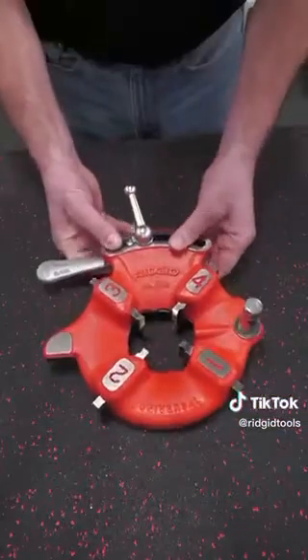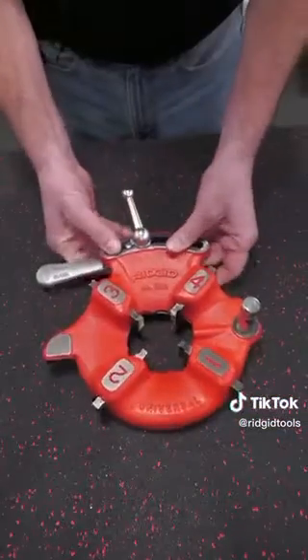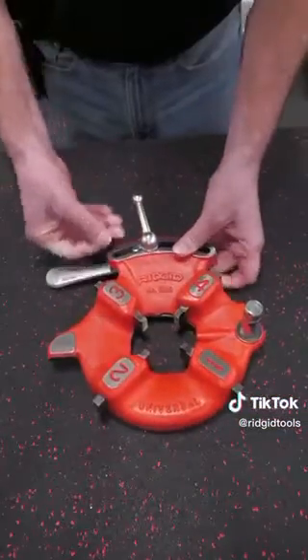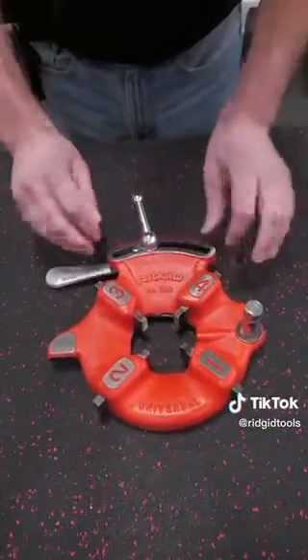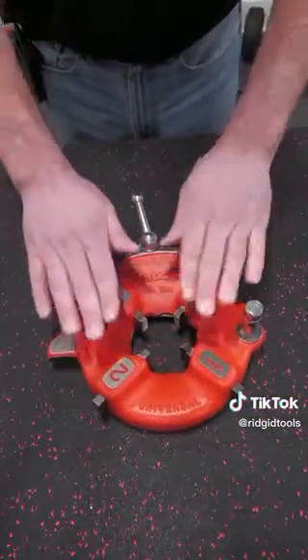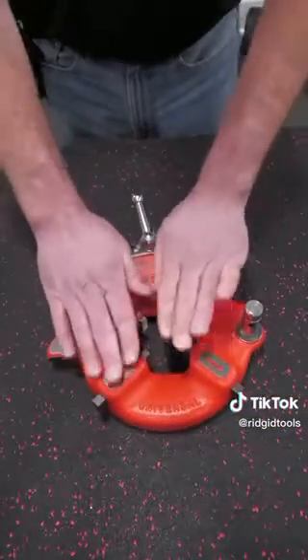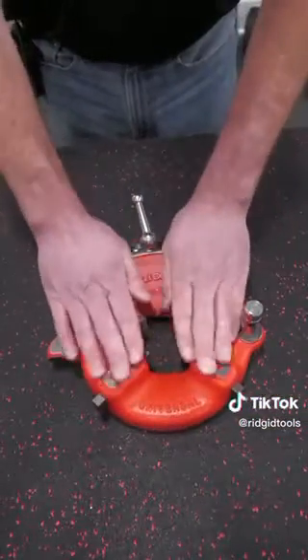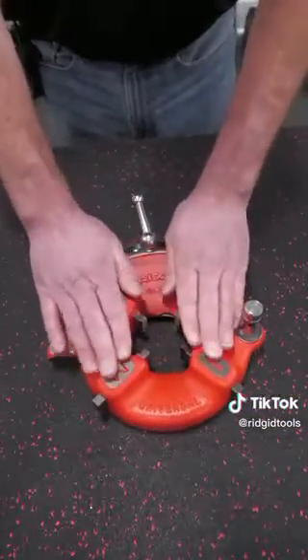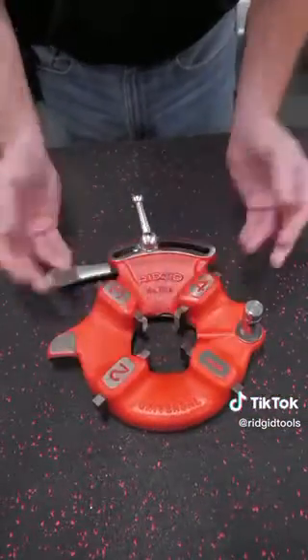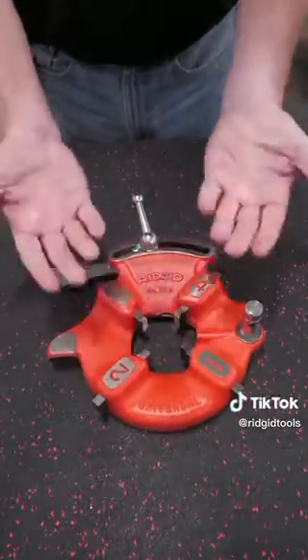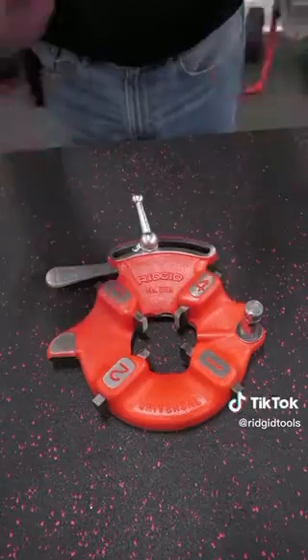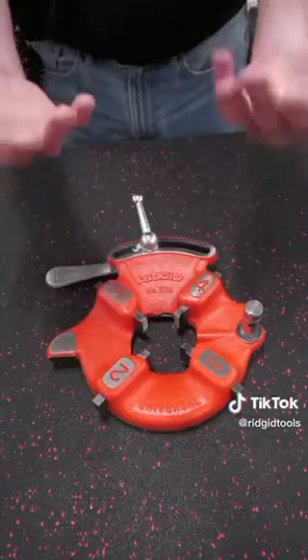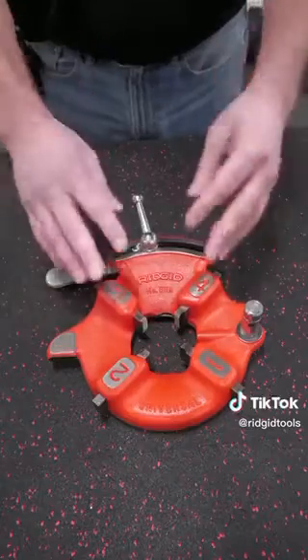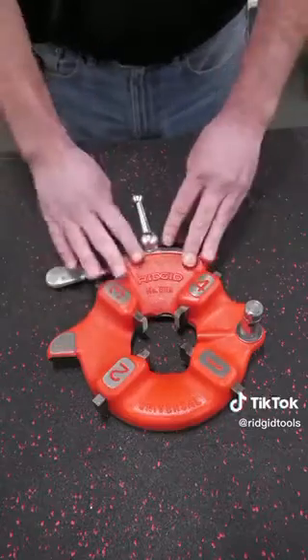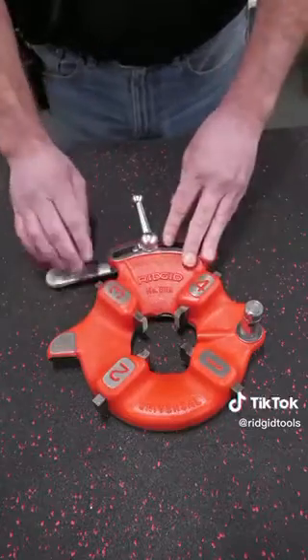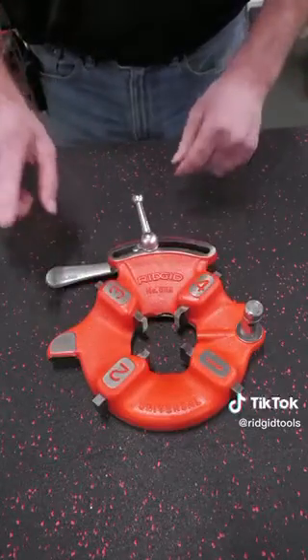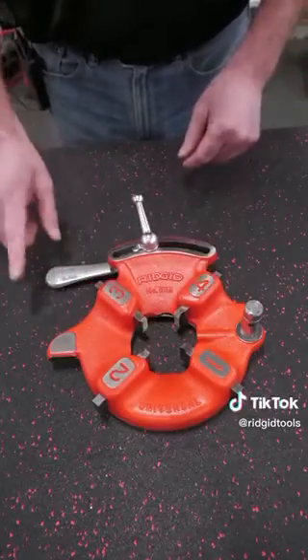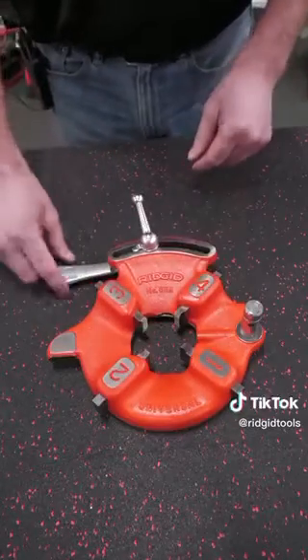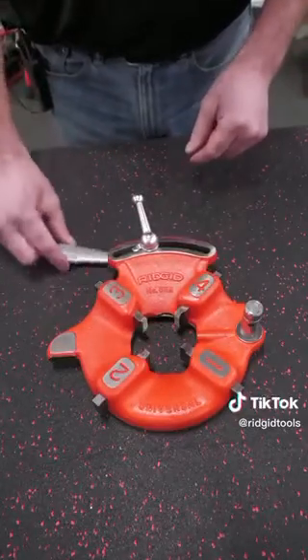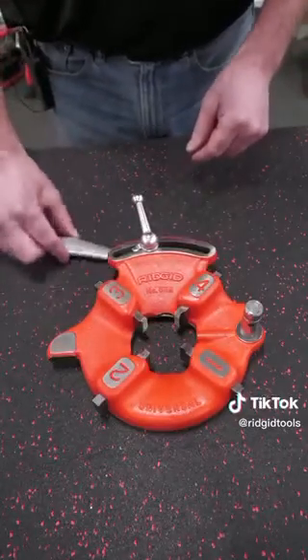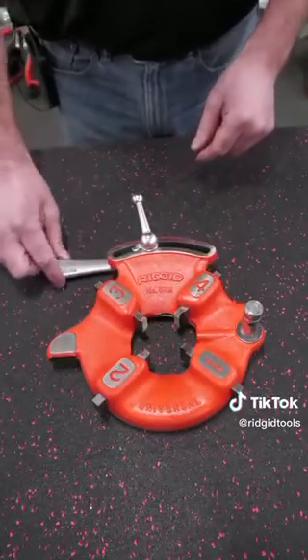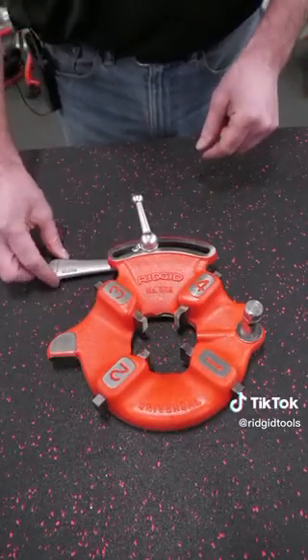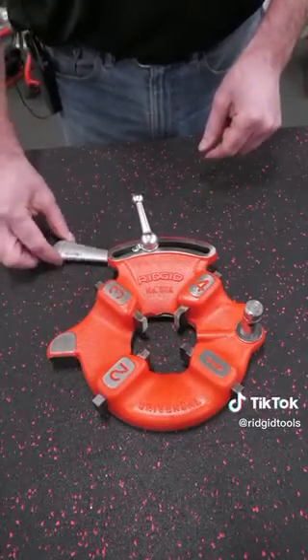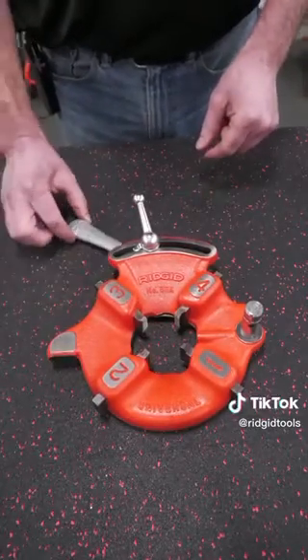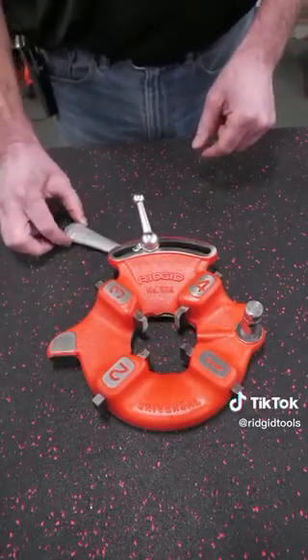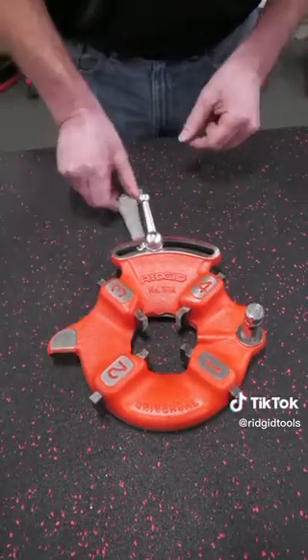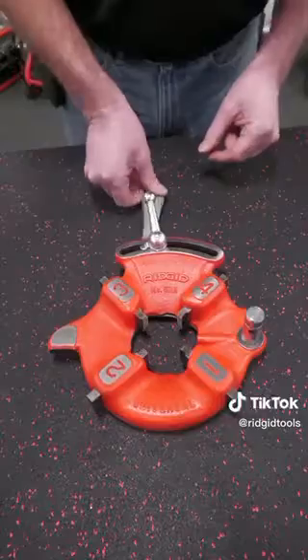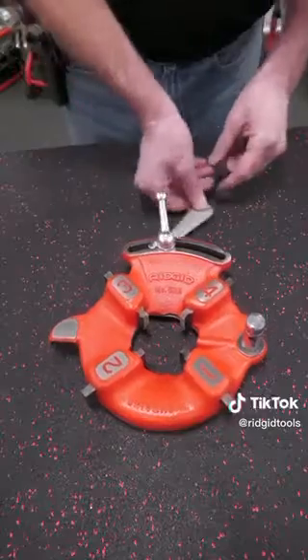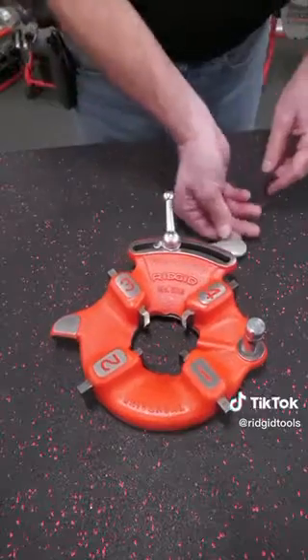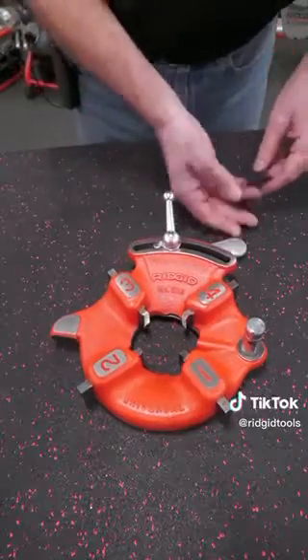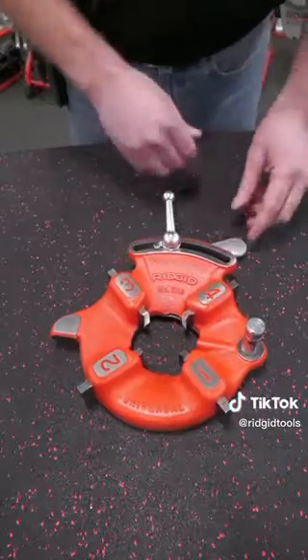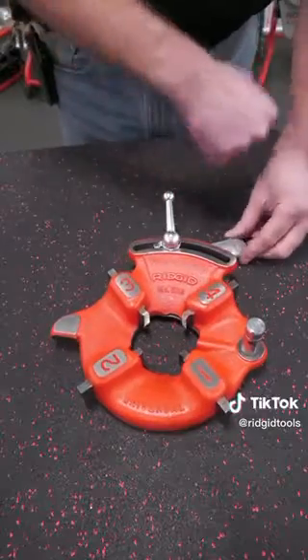Whenever you change the dies, you want the die head to lie flat with the numbers facing up. You want to make sure that the throw-out lever is all the way in the open position.